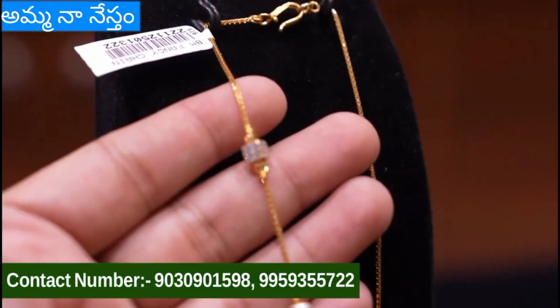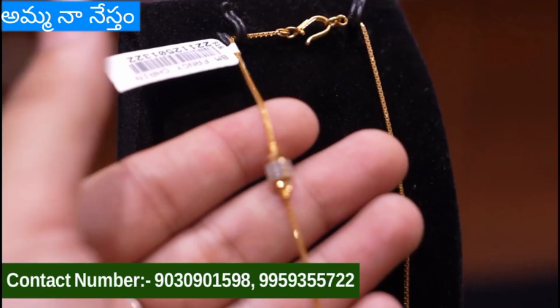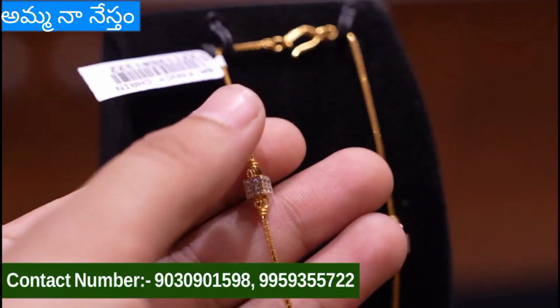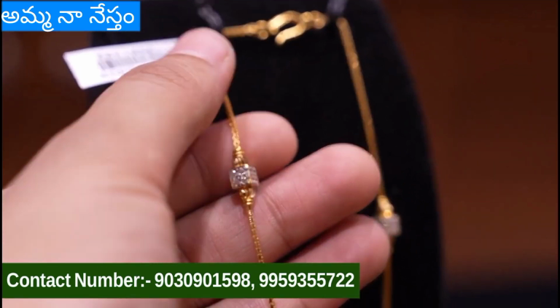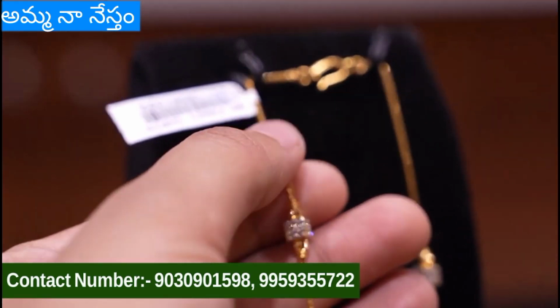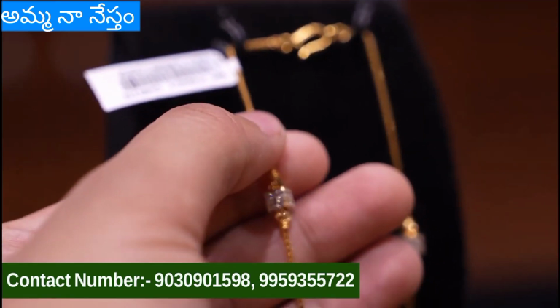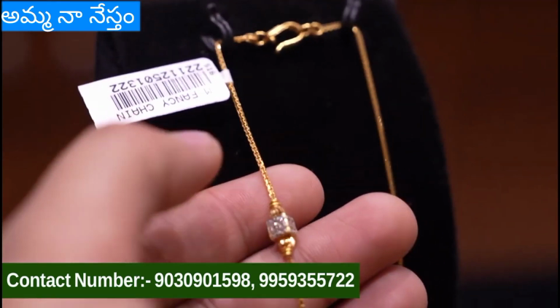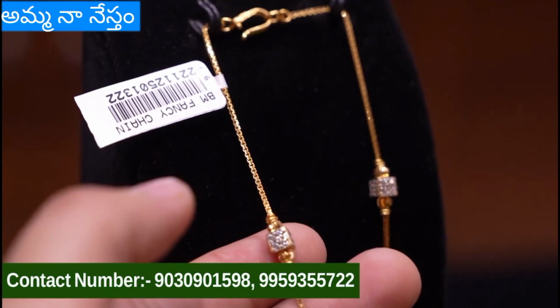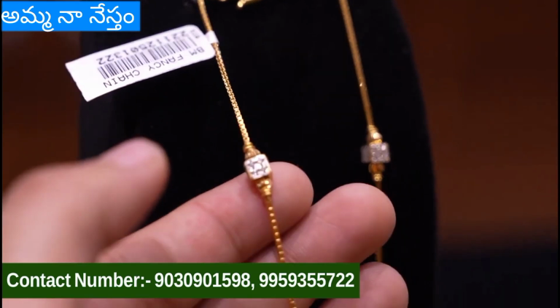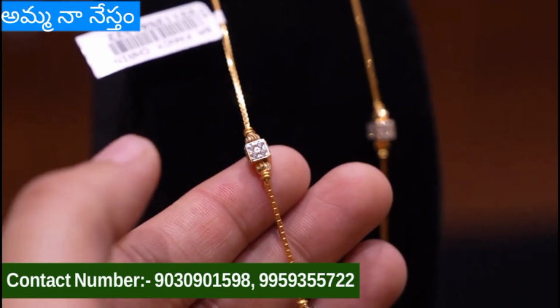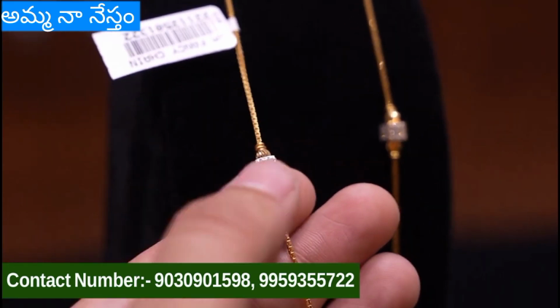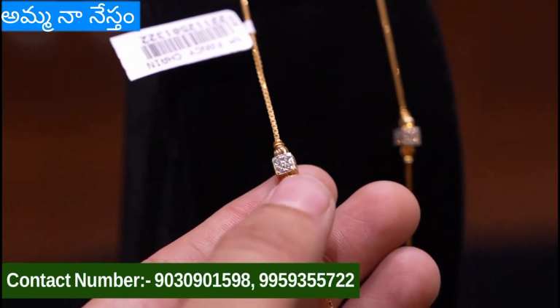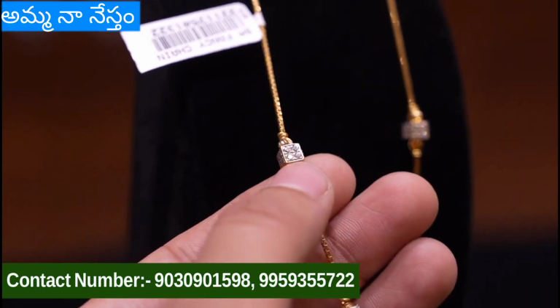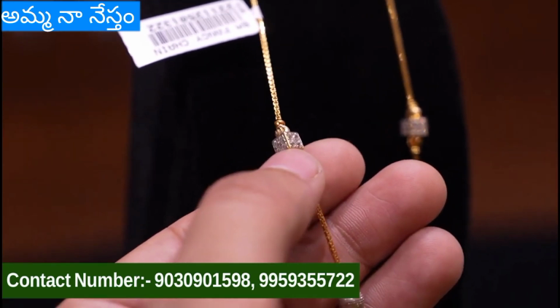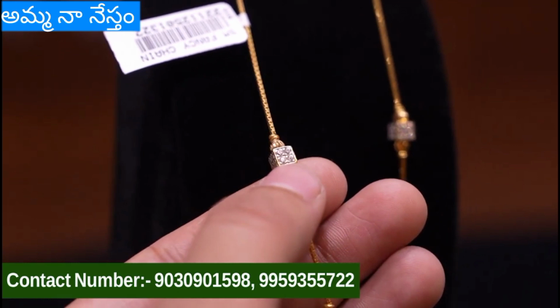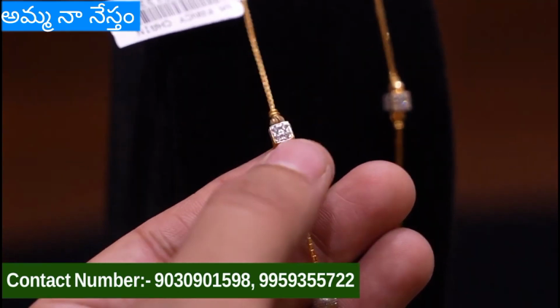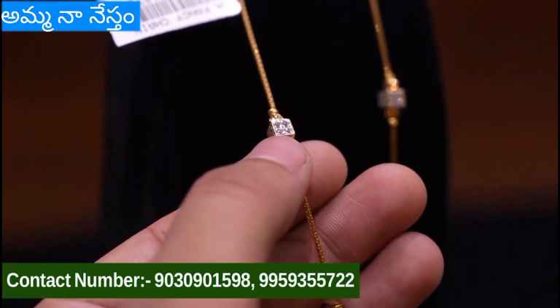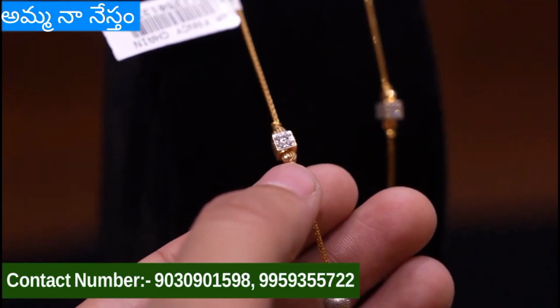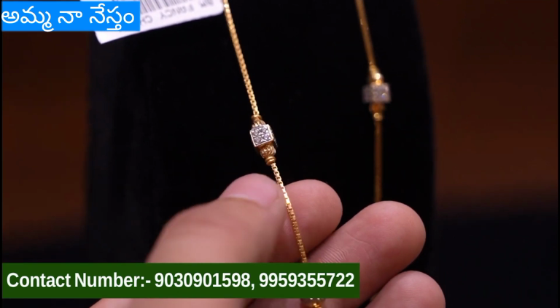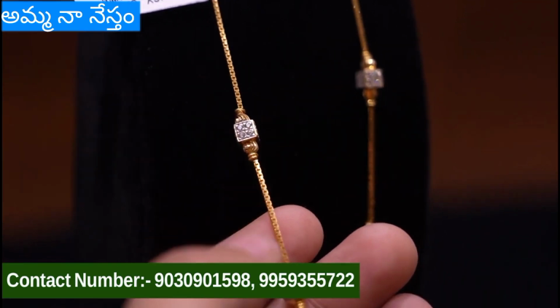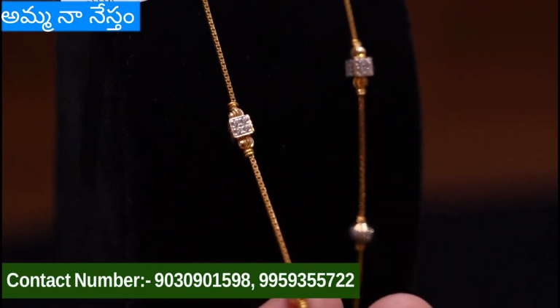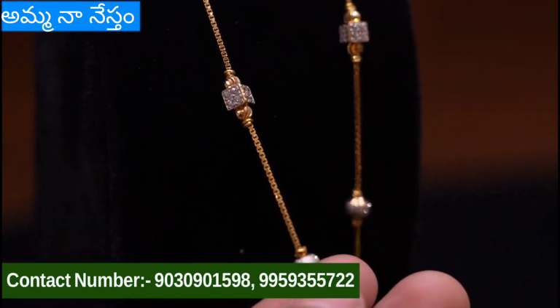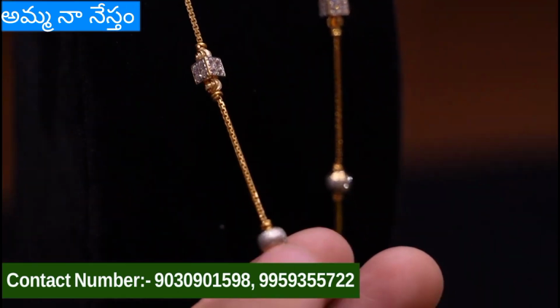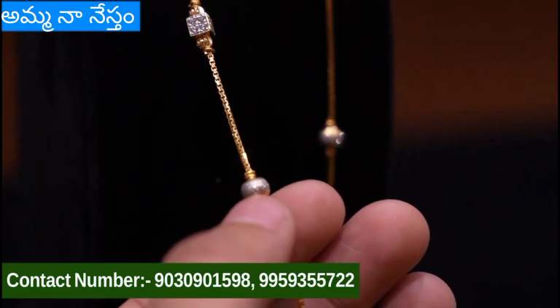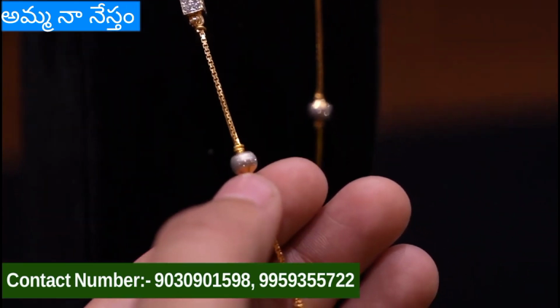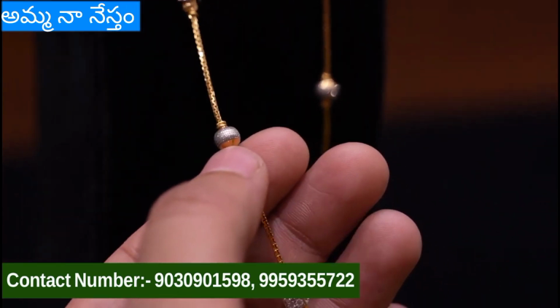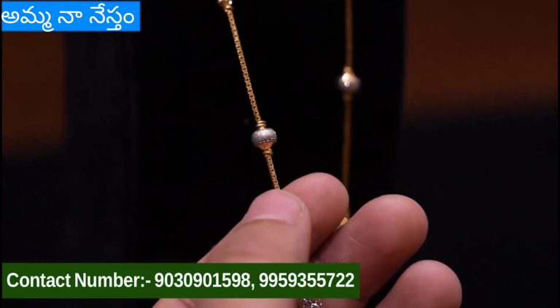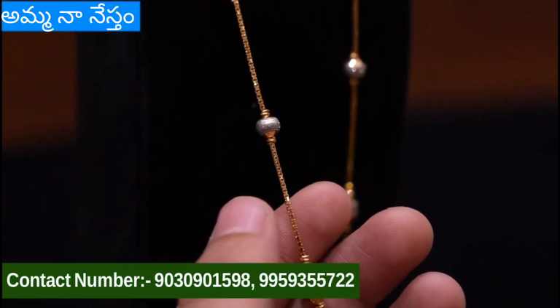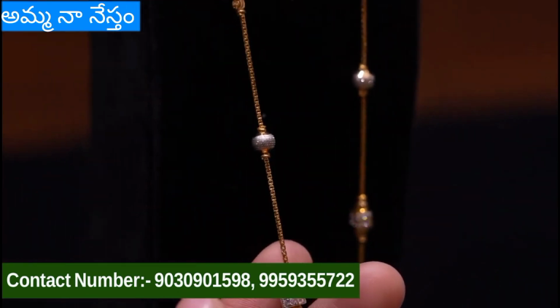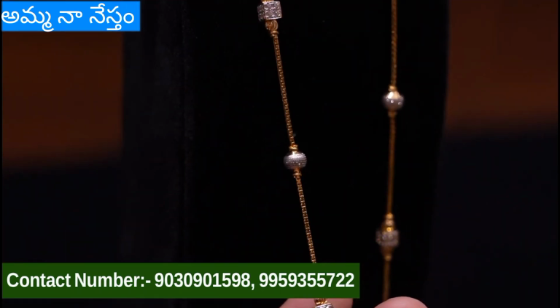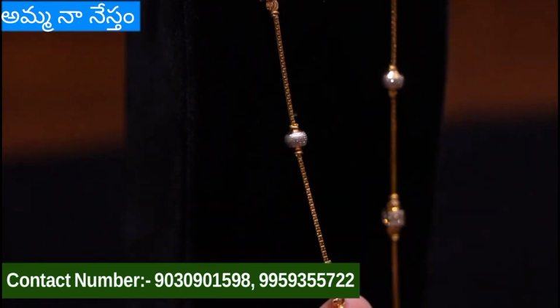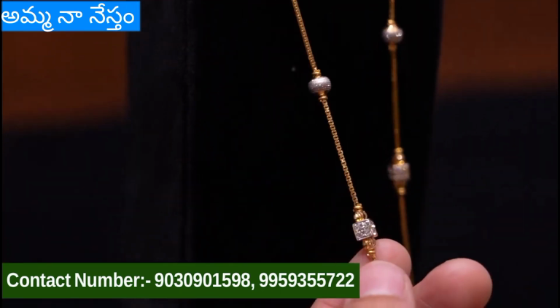We are going to show you the second chain. This is square CZ balls and radium balls. This weight is 11 grams. It is very good.